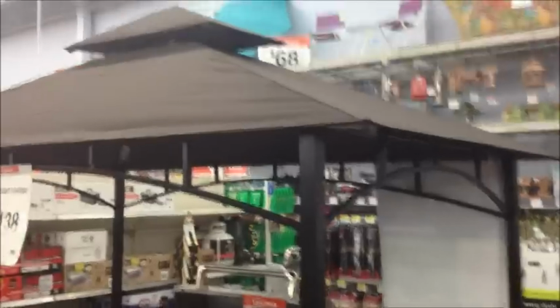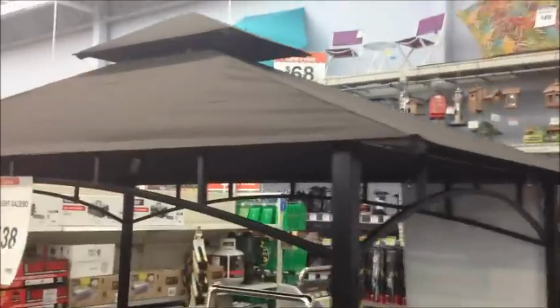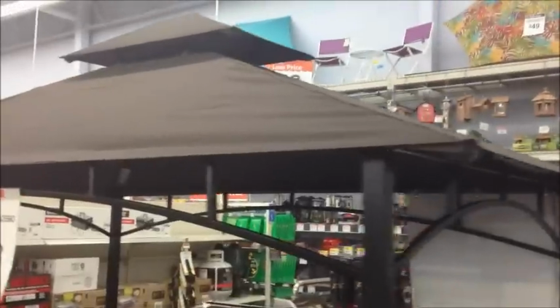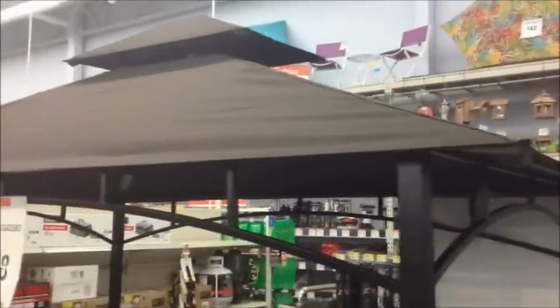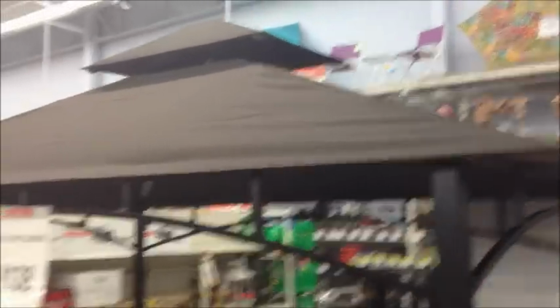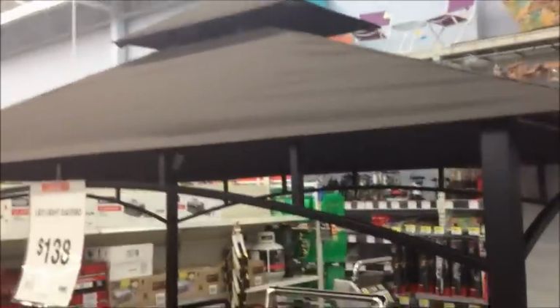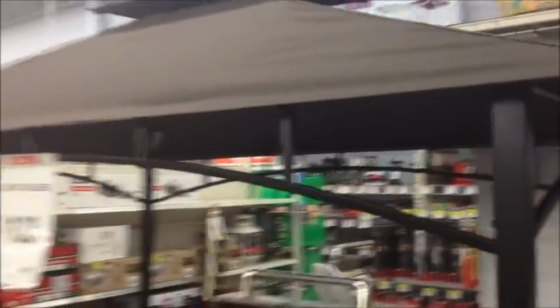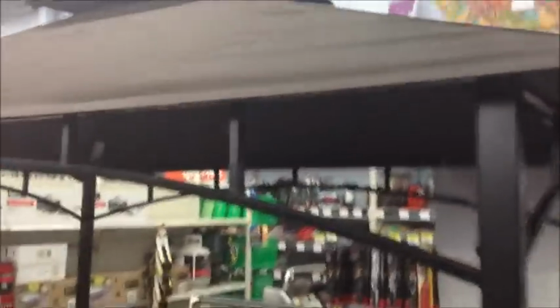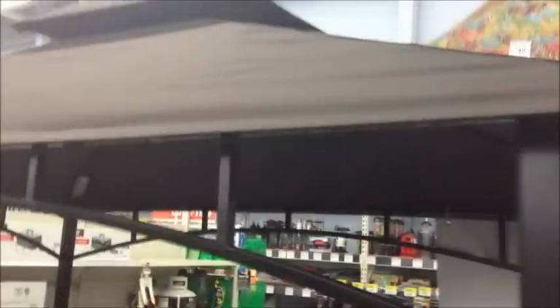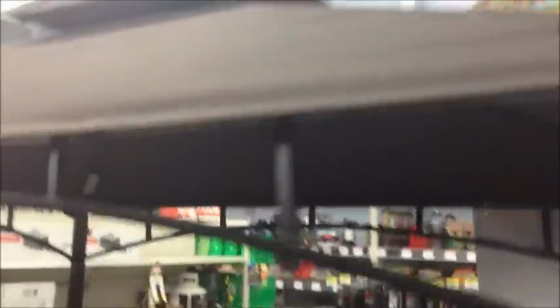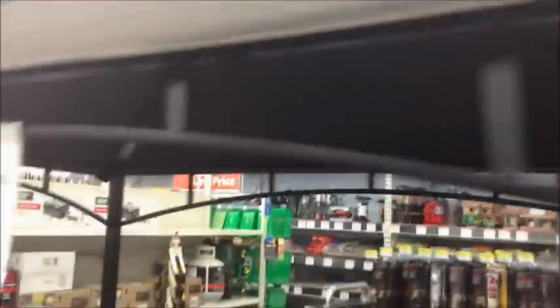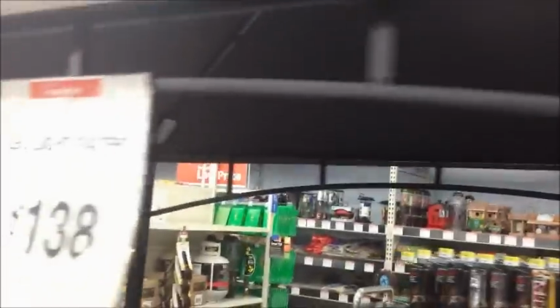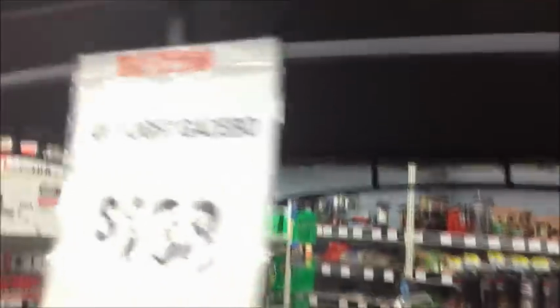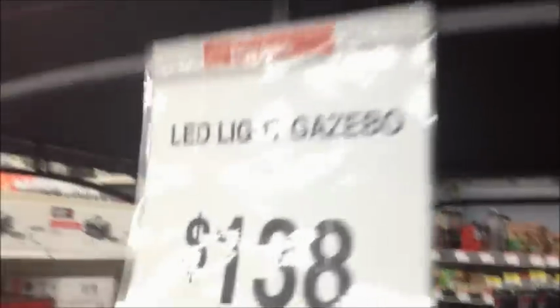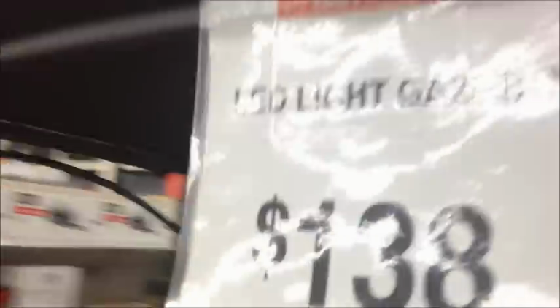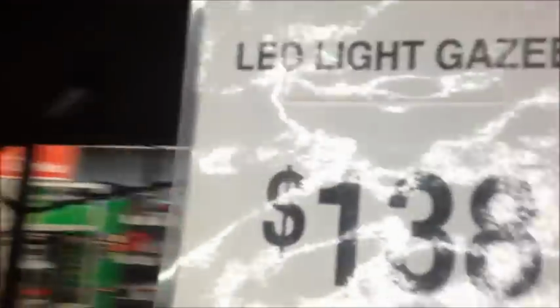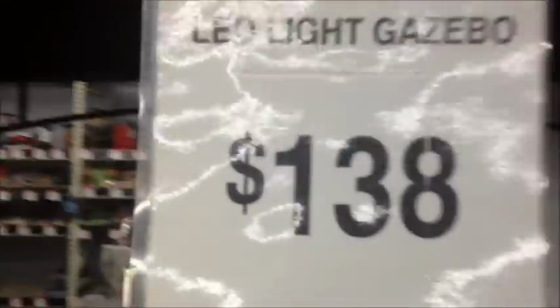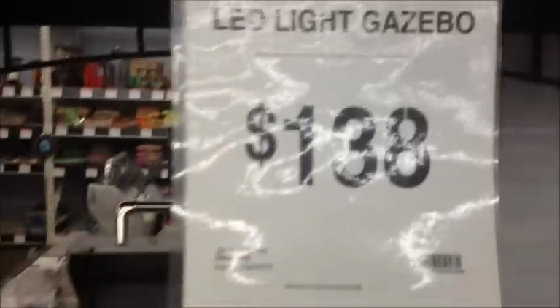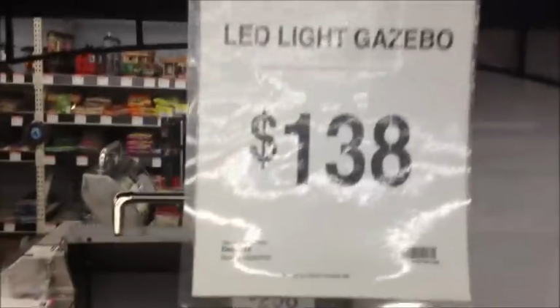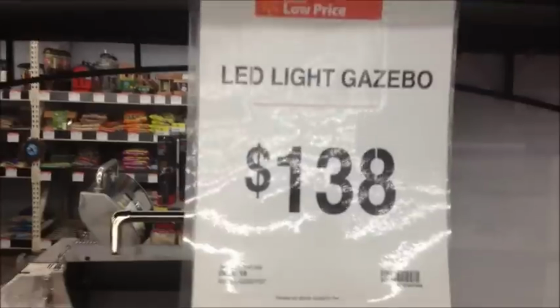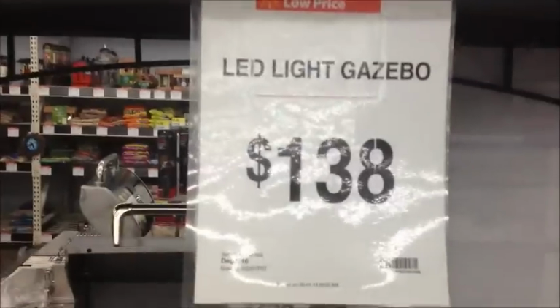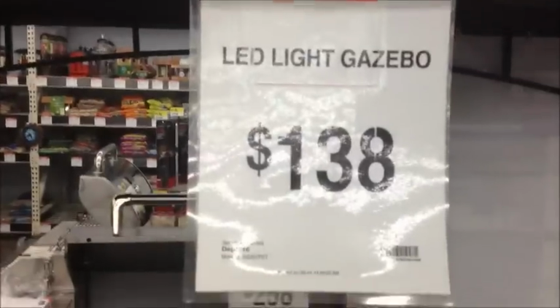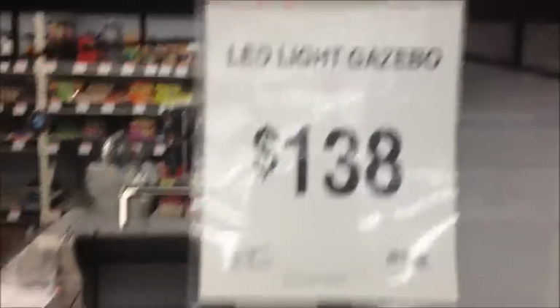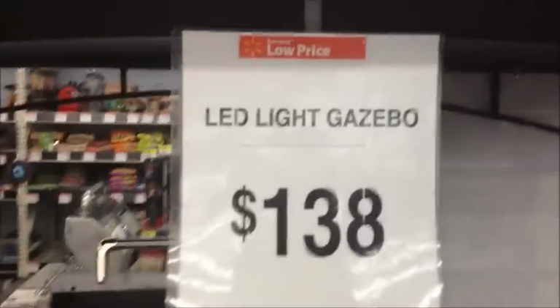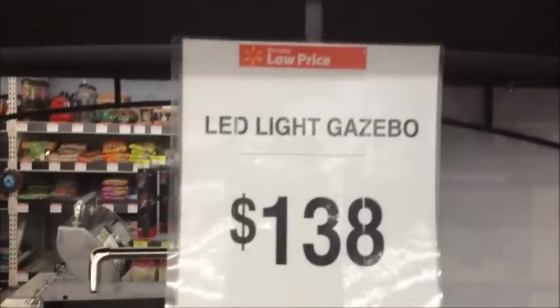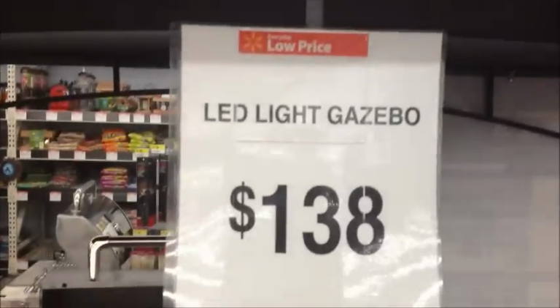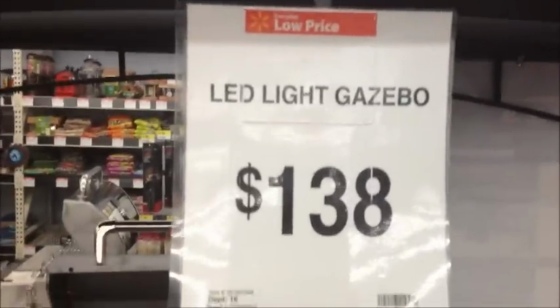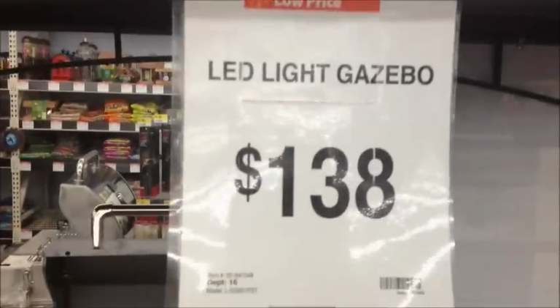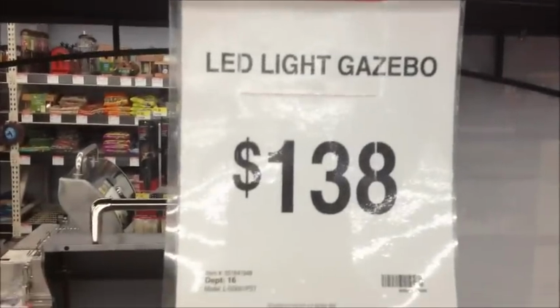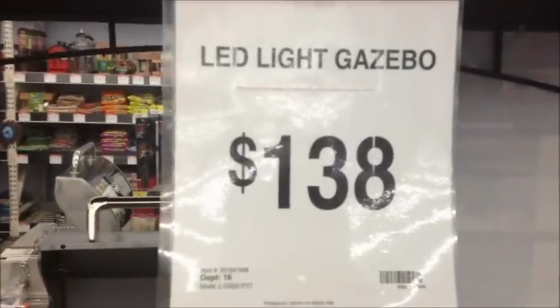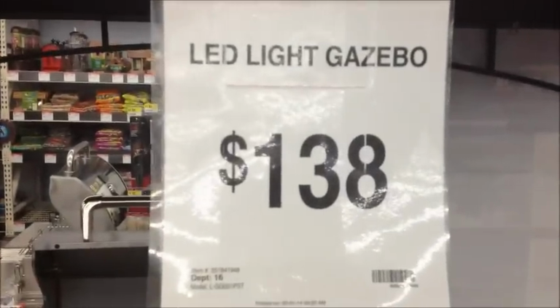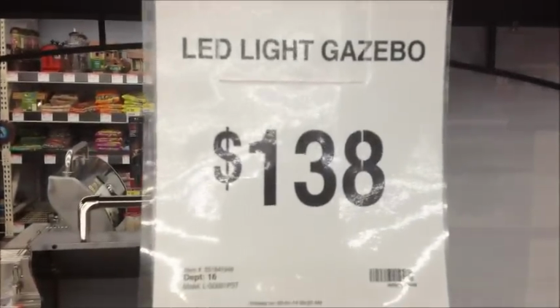This is a nice LED light gazebo, it's pretty cool. You can get it at $138 bucks, shipped to your door.